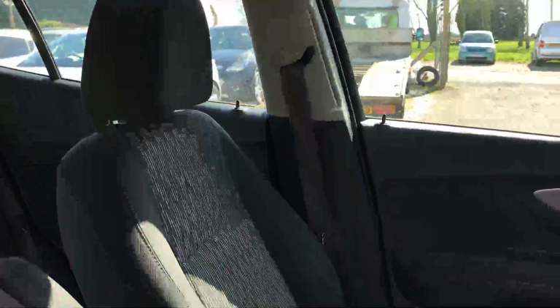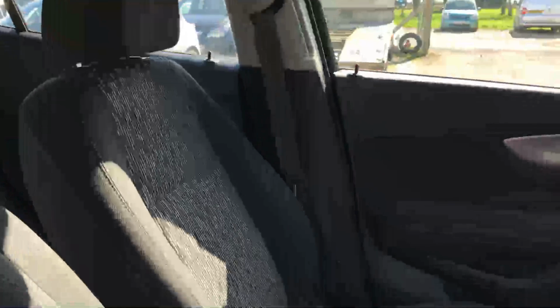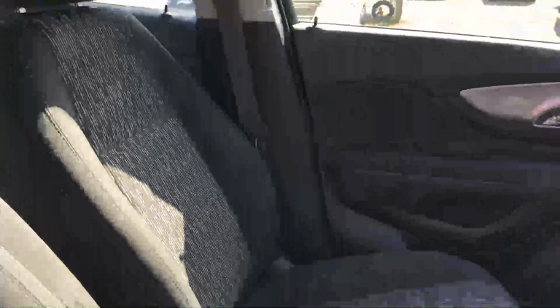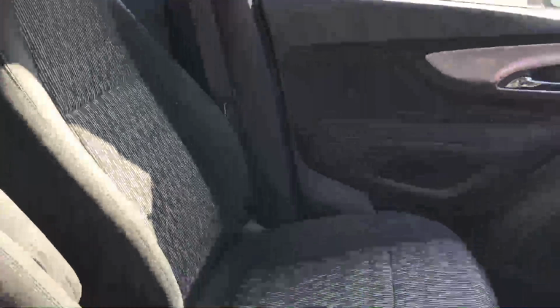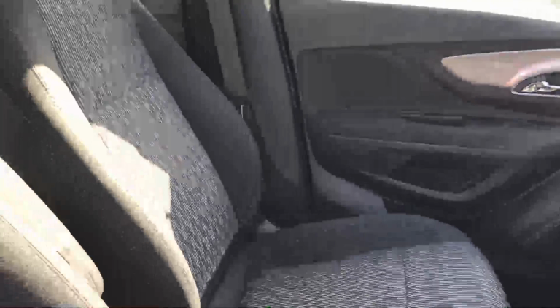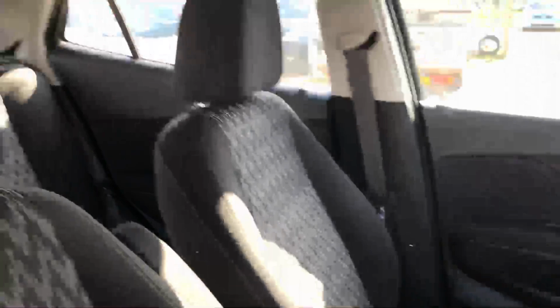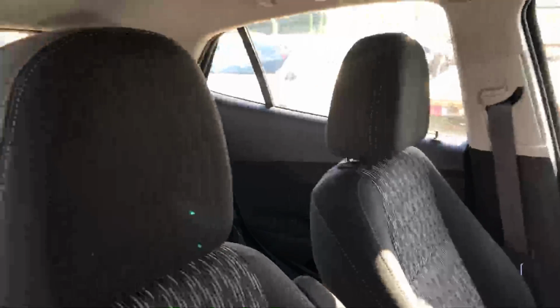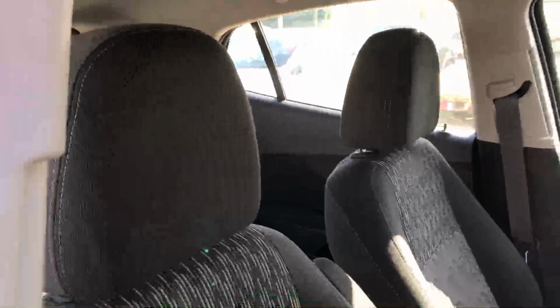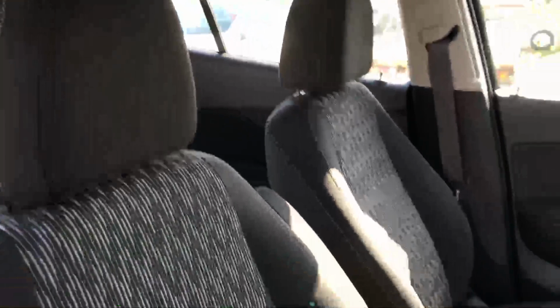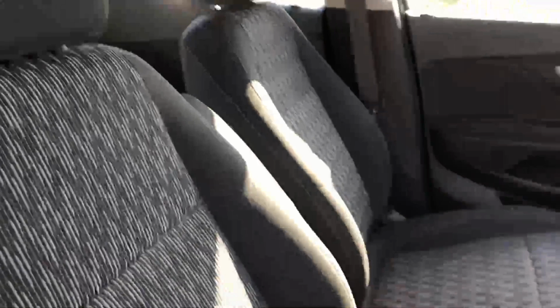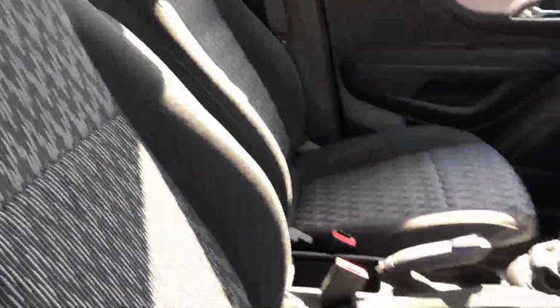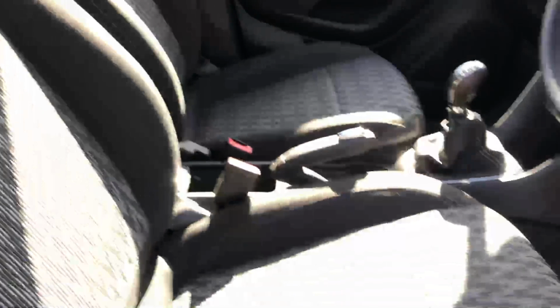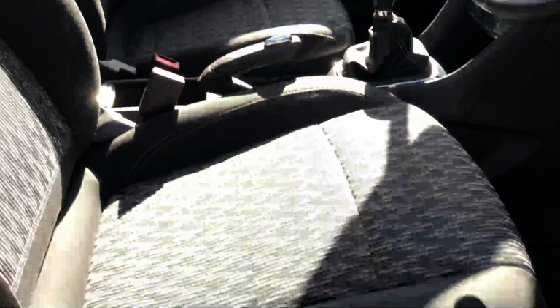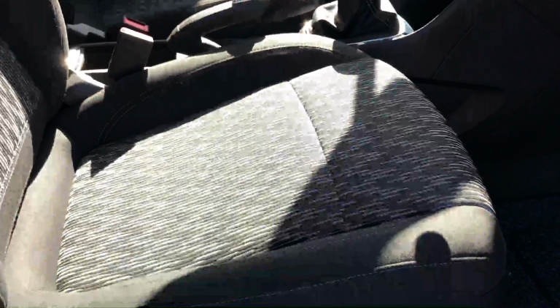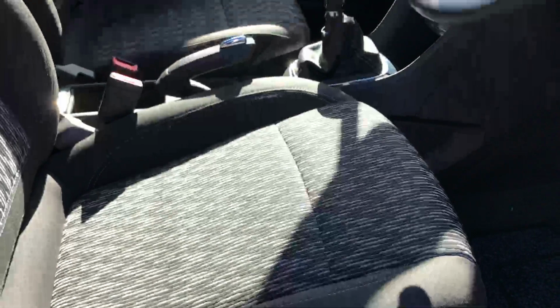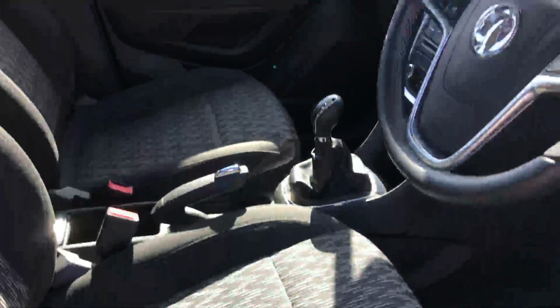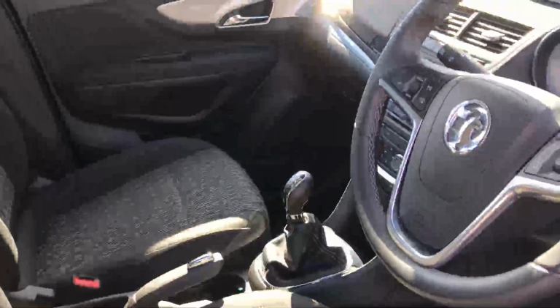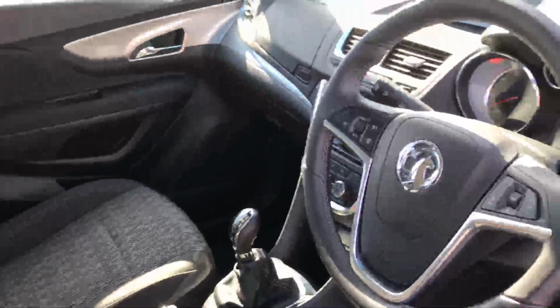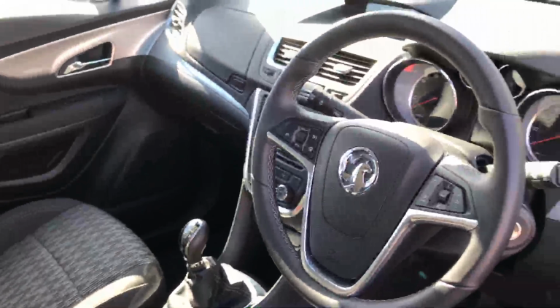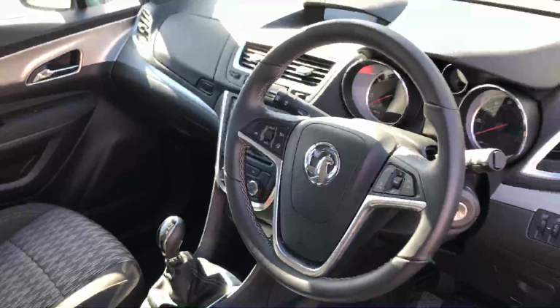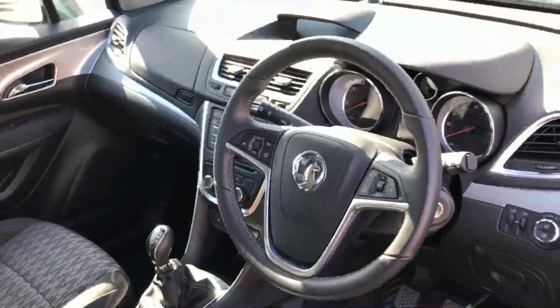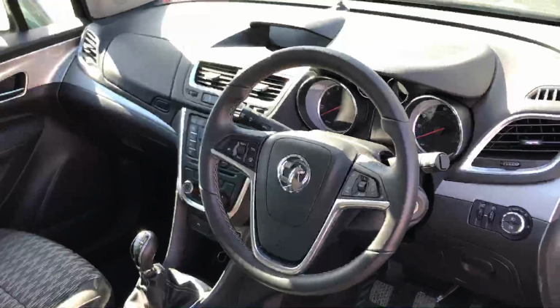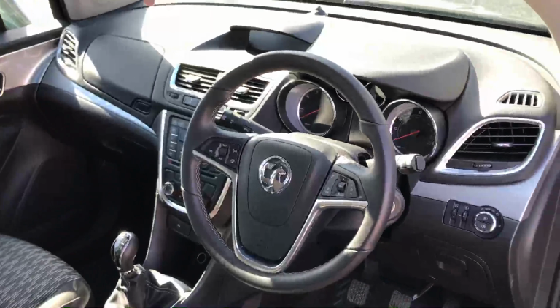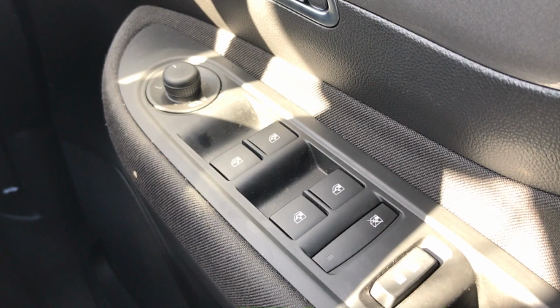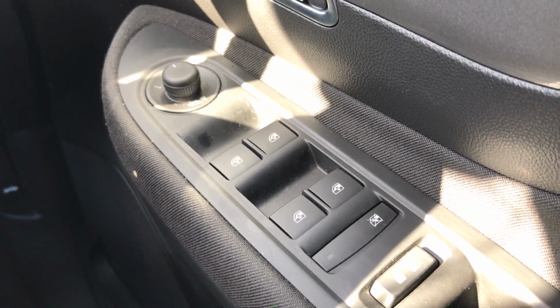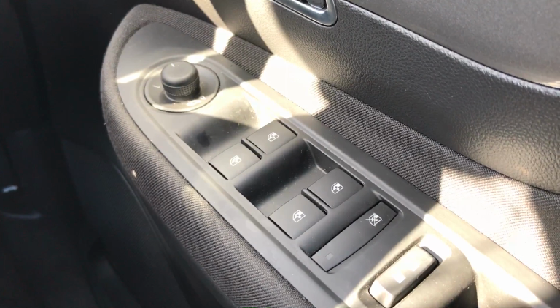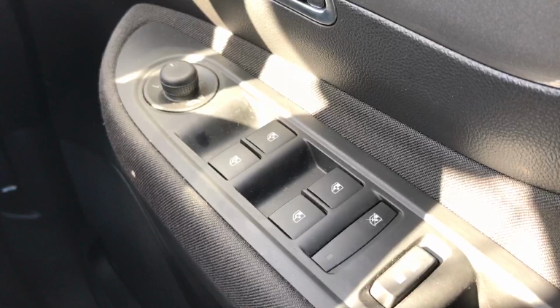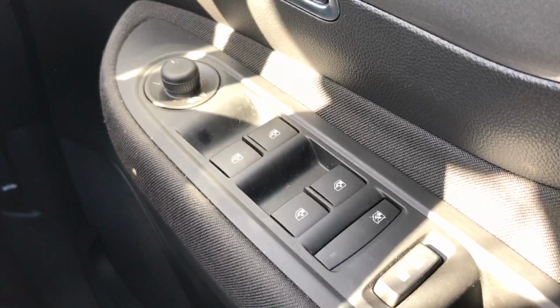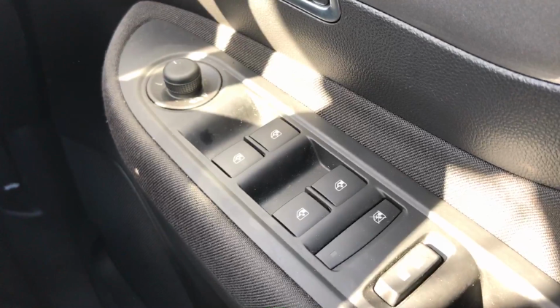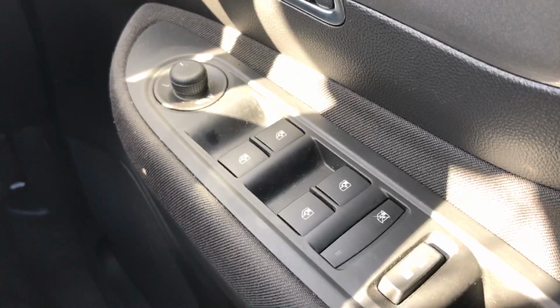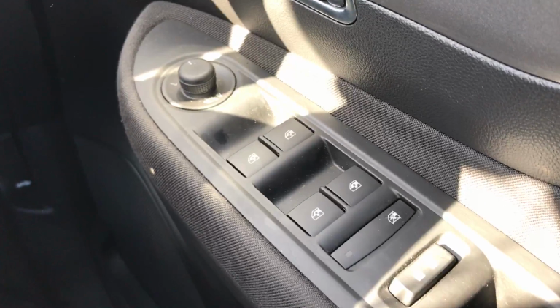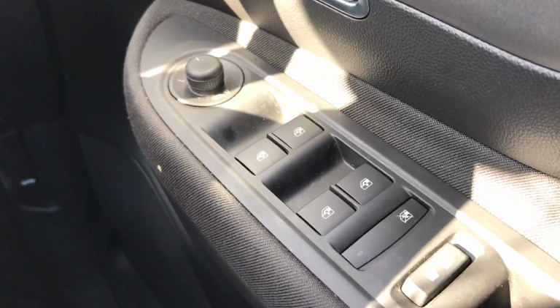Moving on to the inside of the car — as you would expect for a car of this age and mileage, the interior is in very nice condition. I'll just run through a few interior features with you.